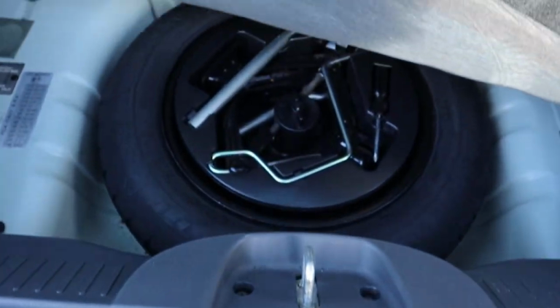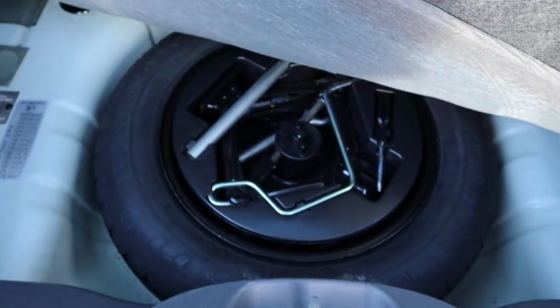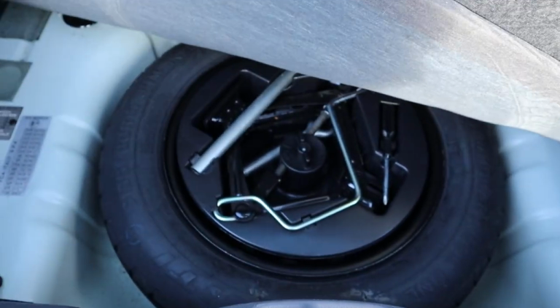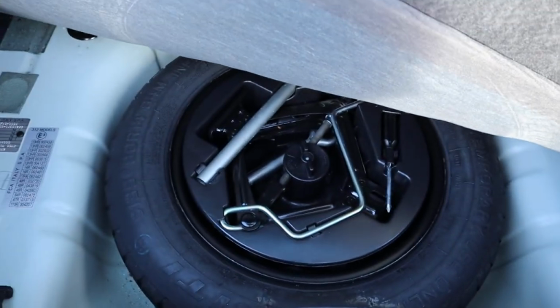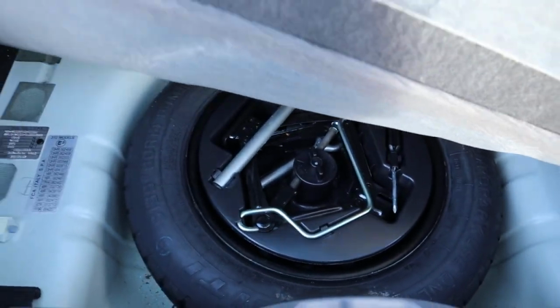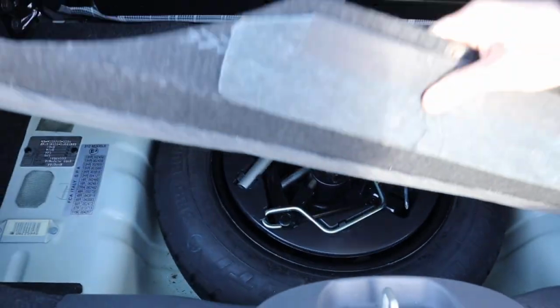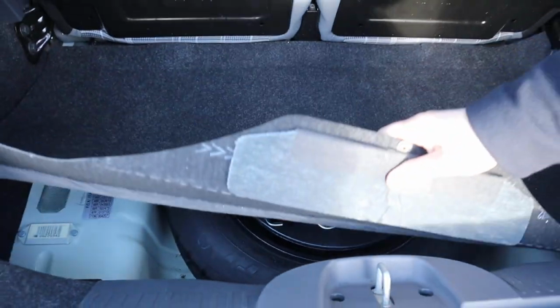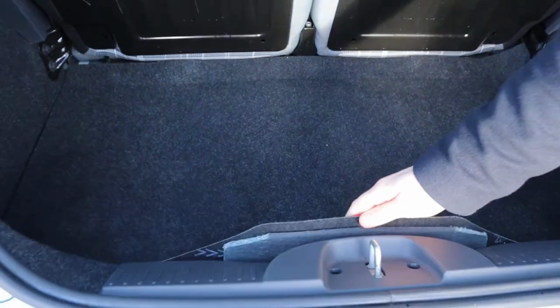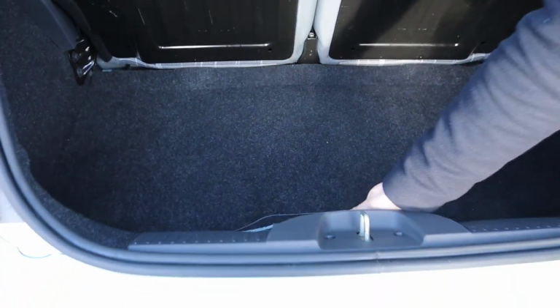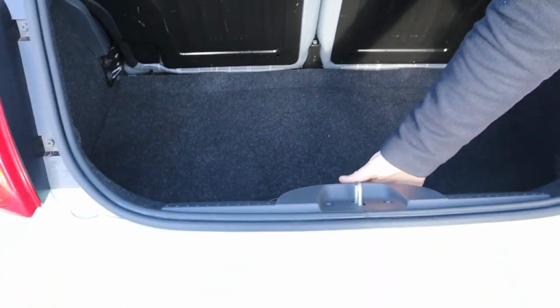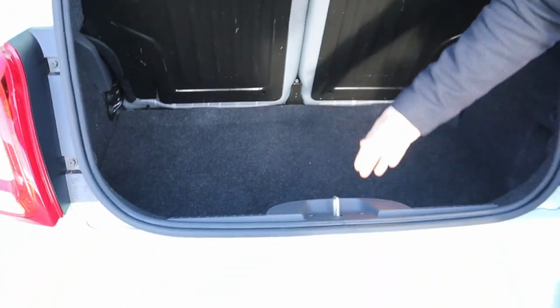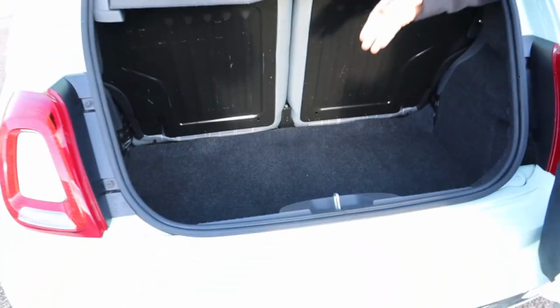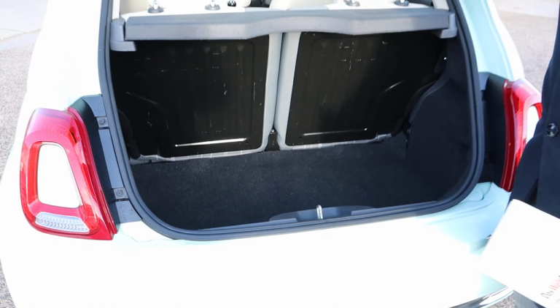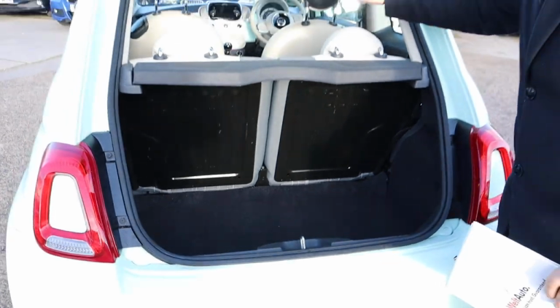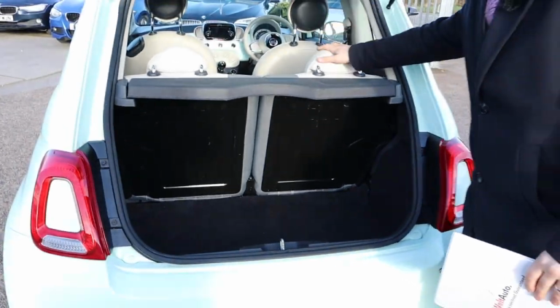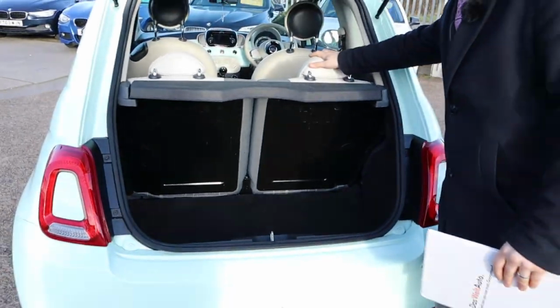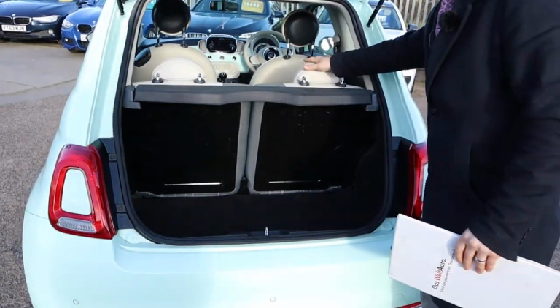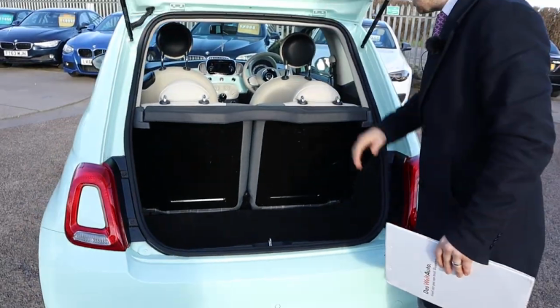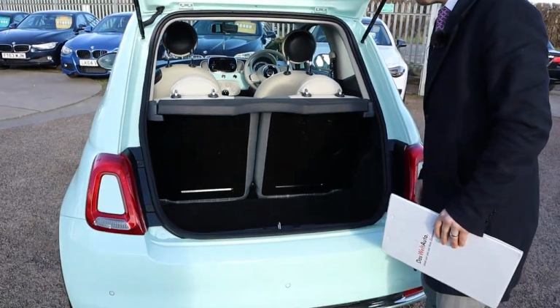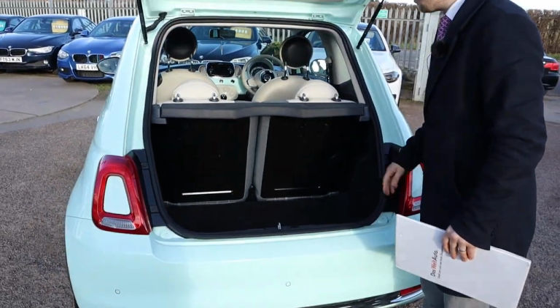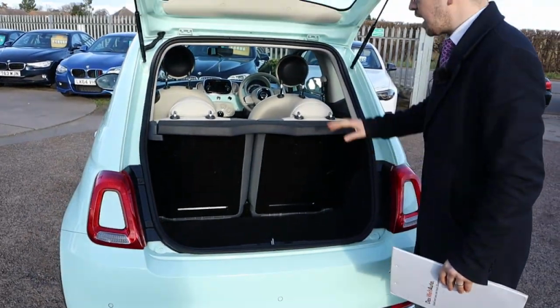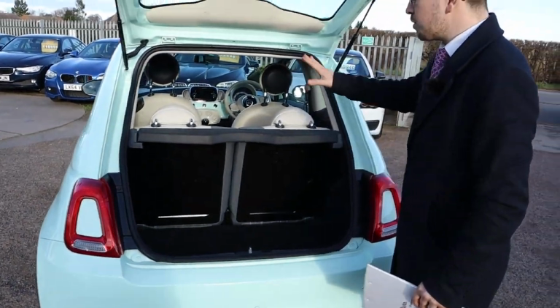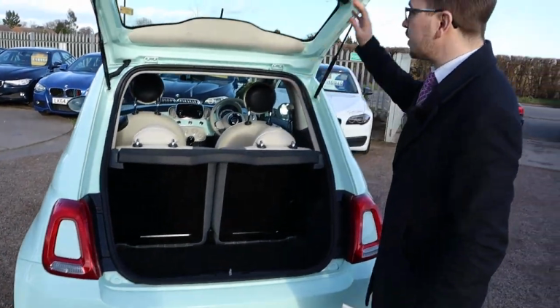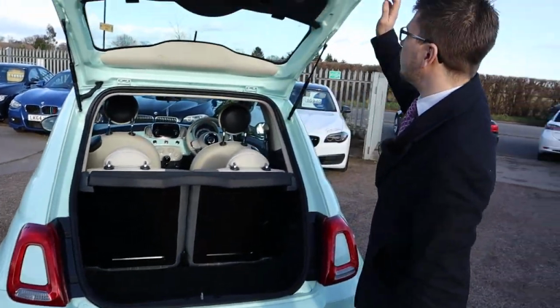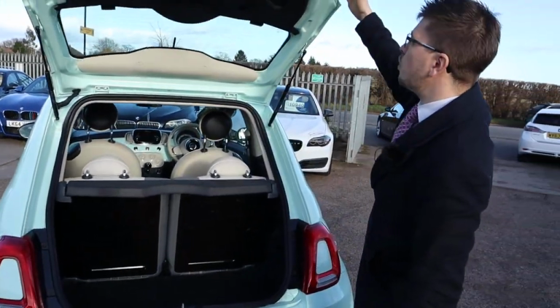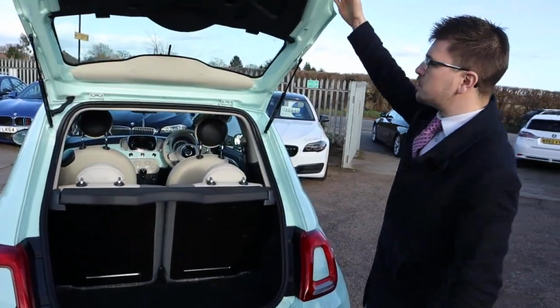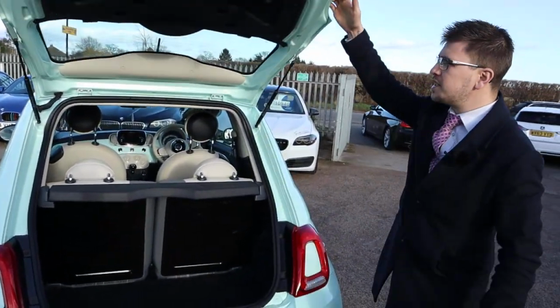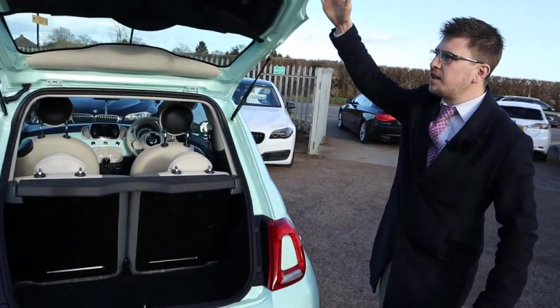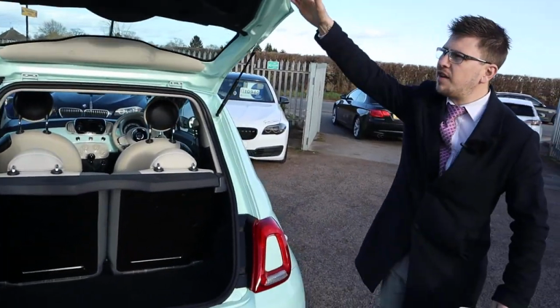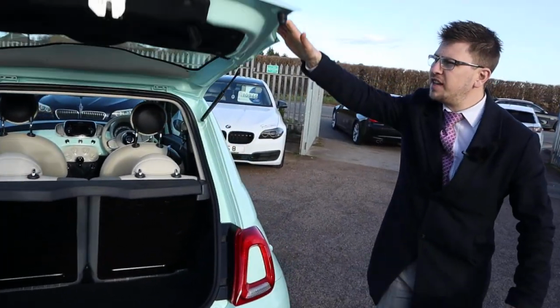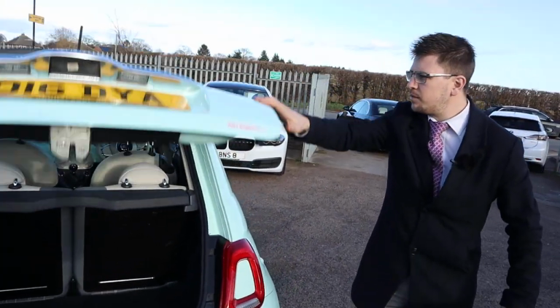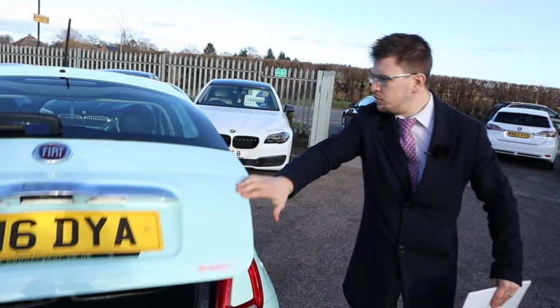Spare wheel there with your assembly kit. These rear seats can be folded down as well, giving you even more space. Very light boot.